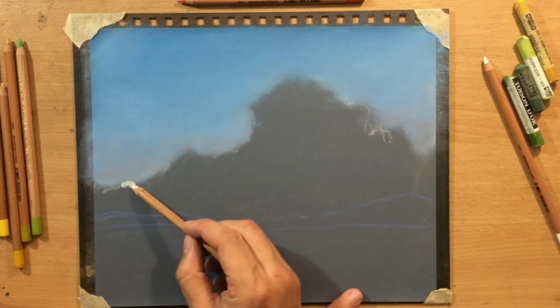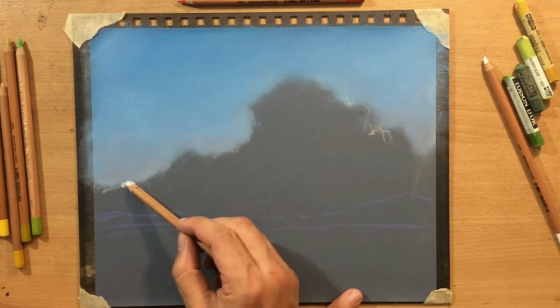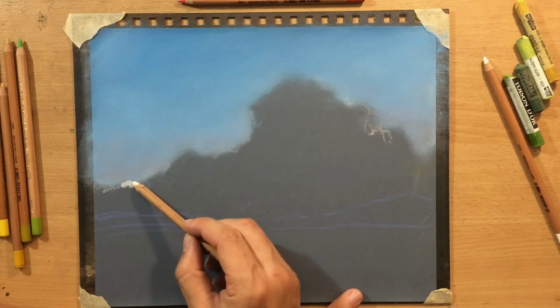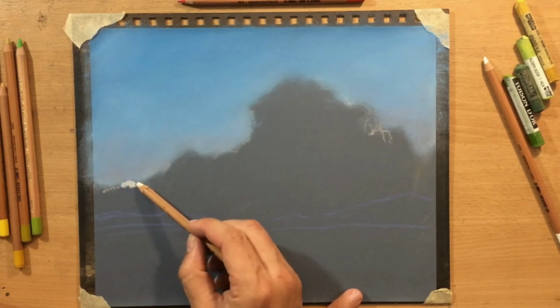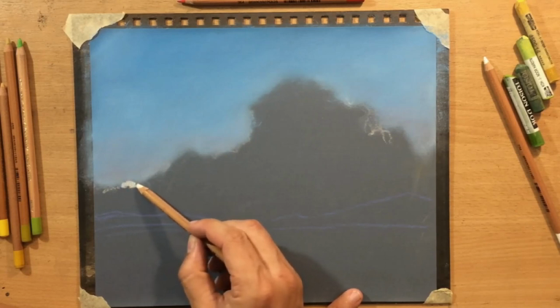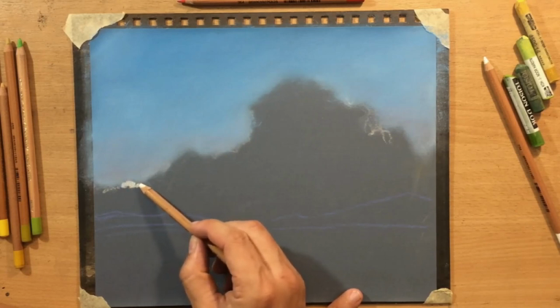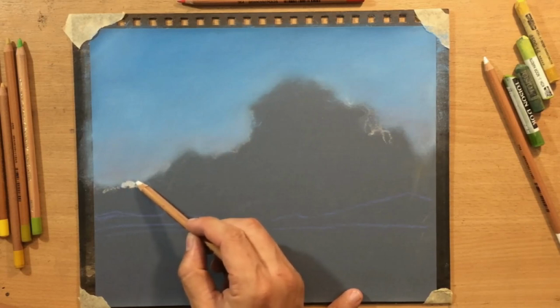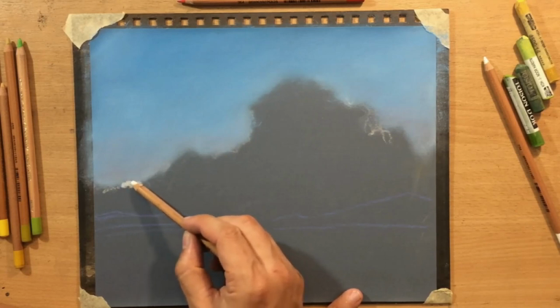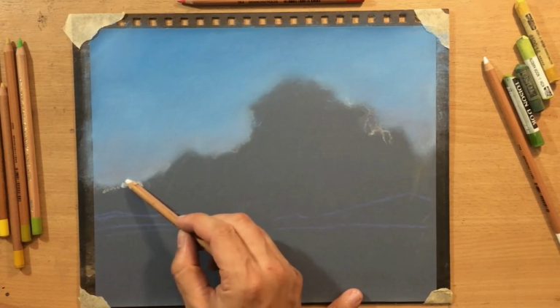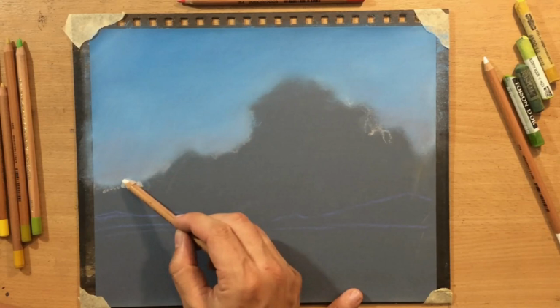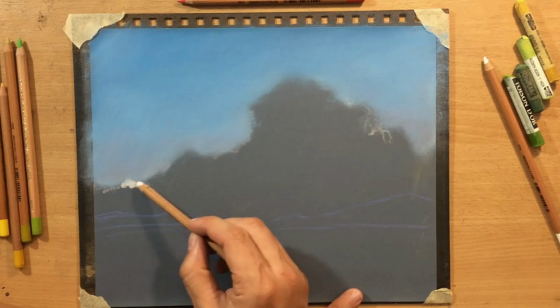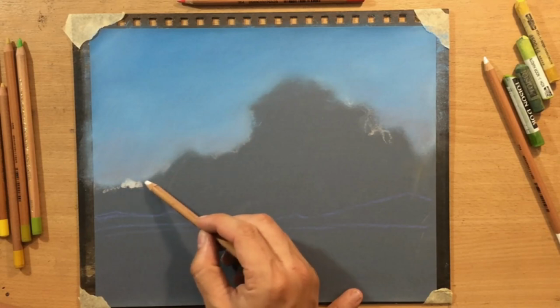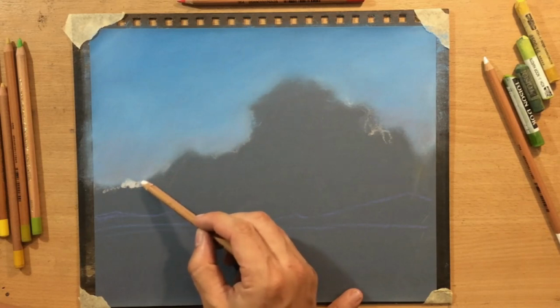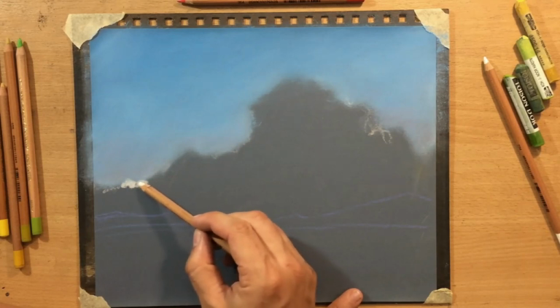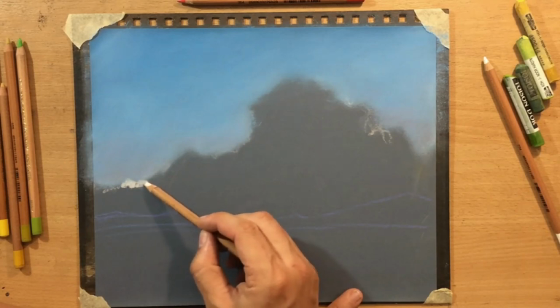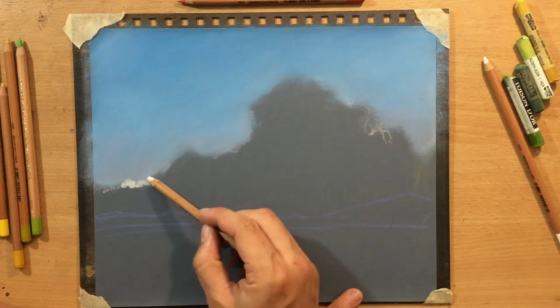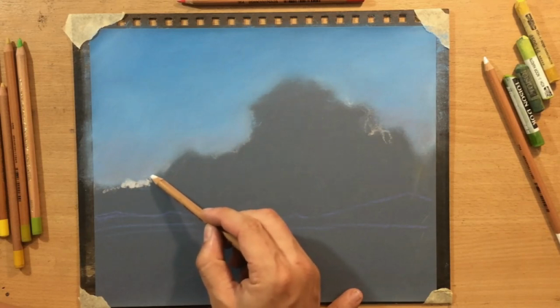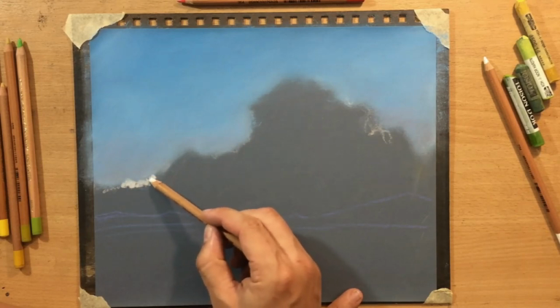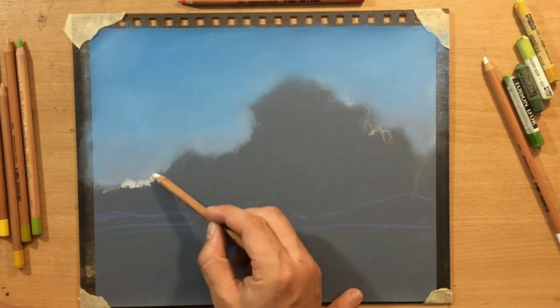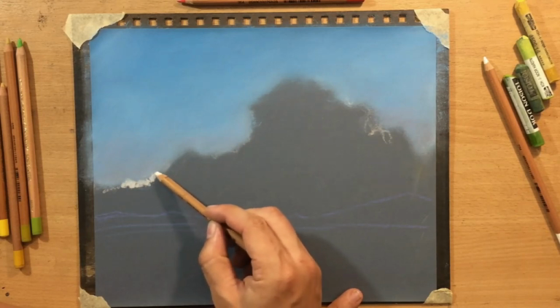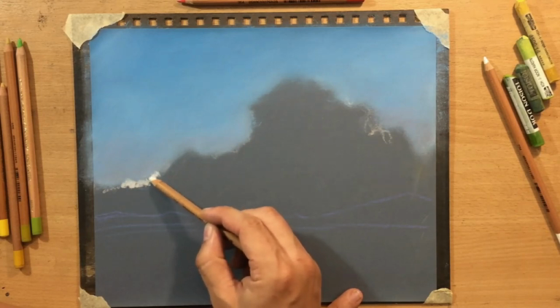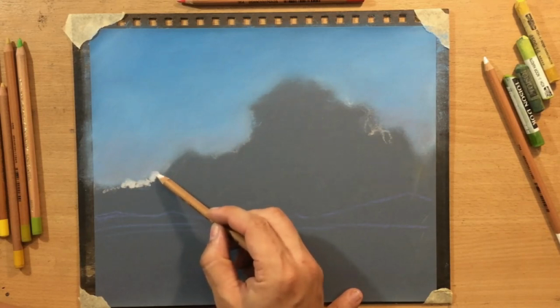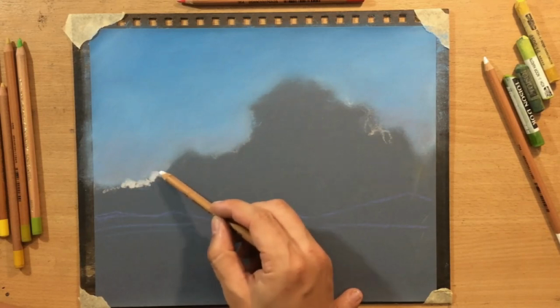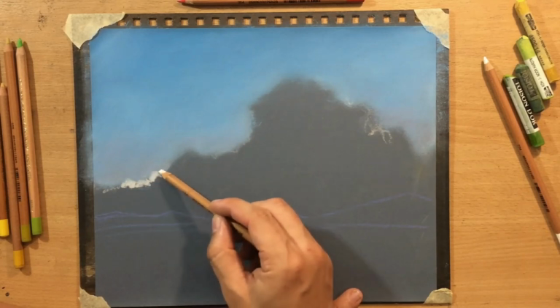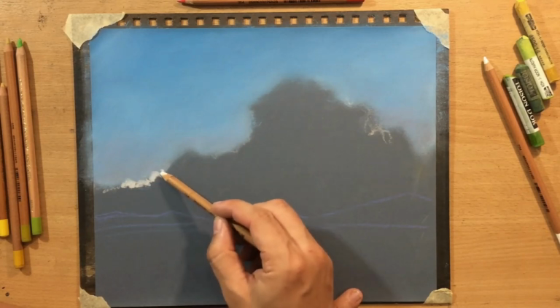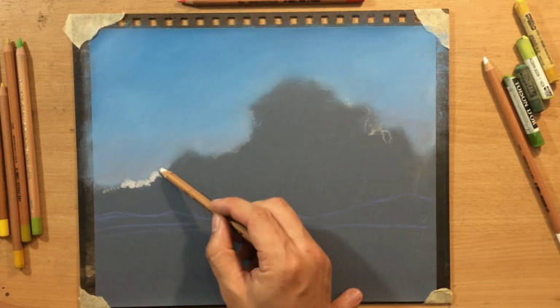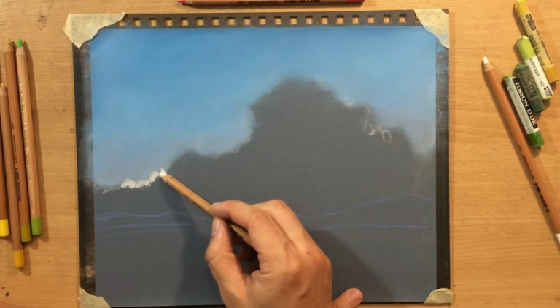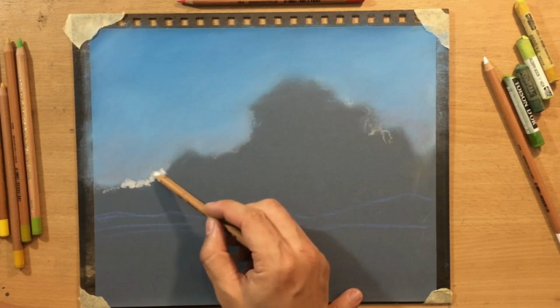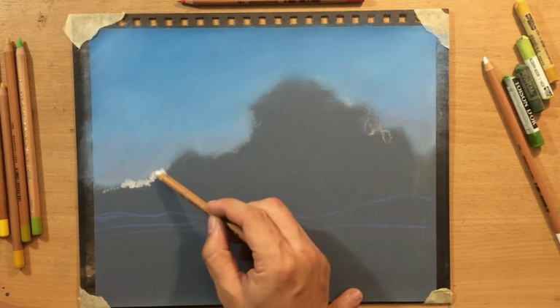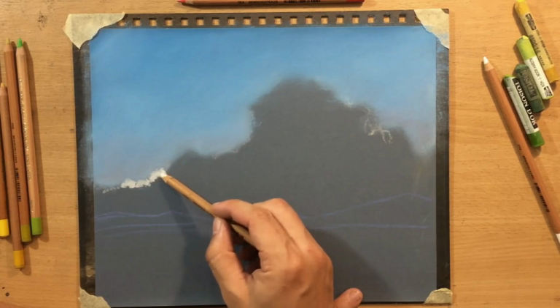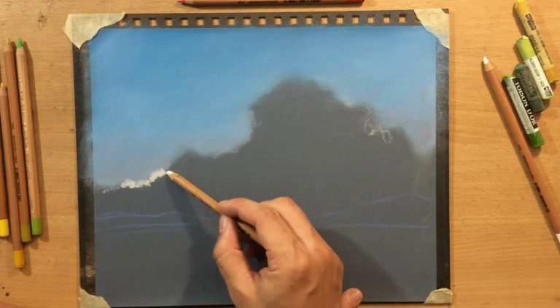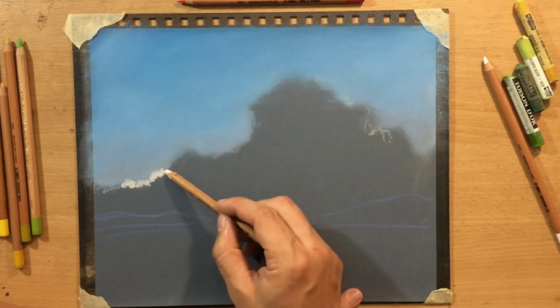This rough textured surface grabs on to the pastel dust a lot more, so there's going to be a lot less residue. Anyway, let me get back to talking about the drawing process.